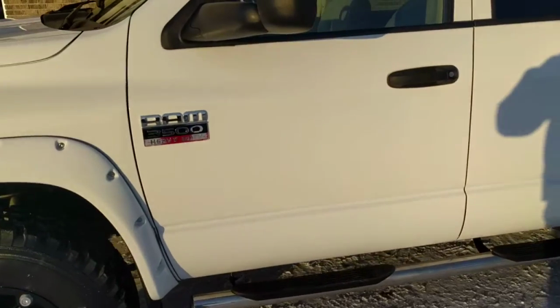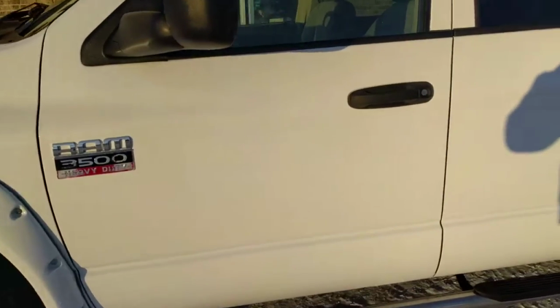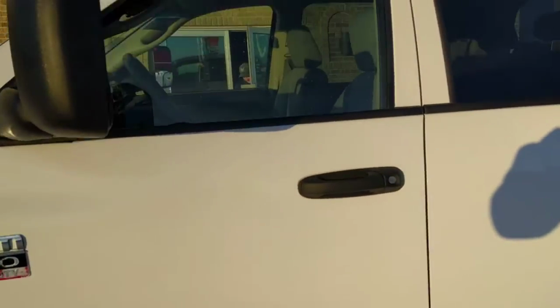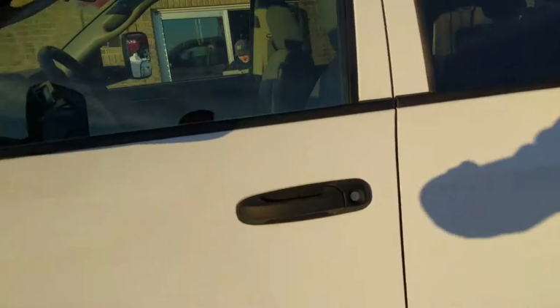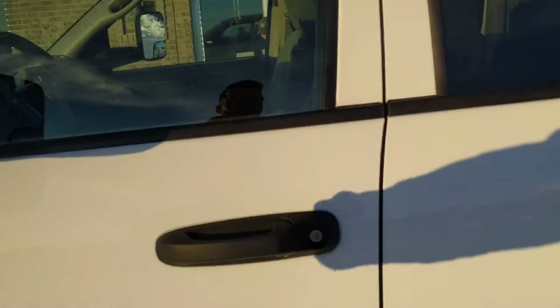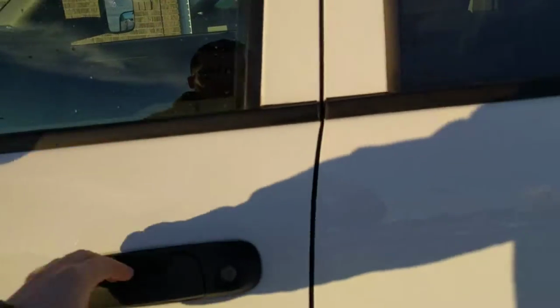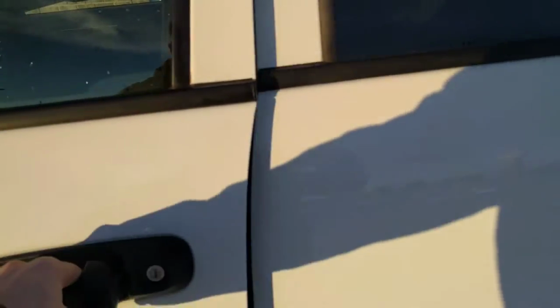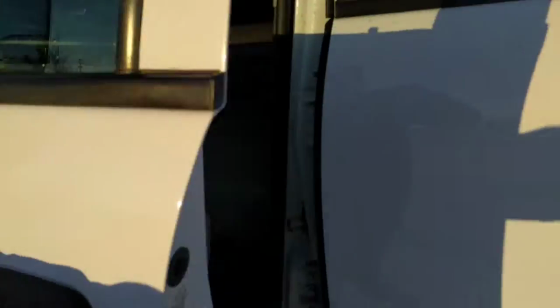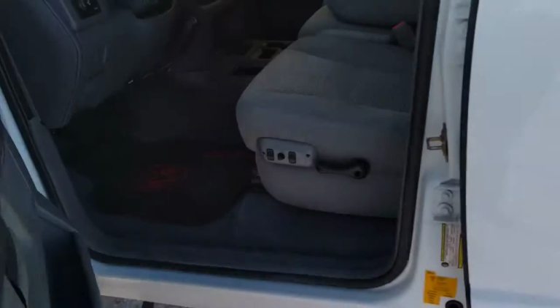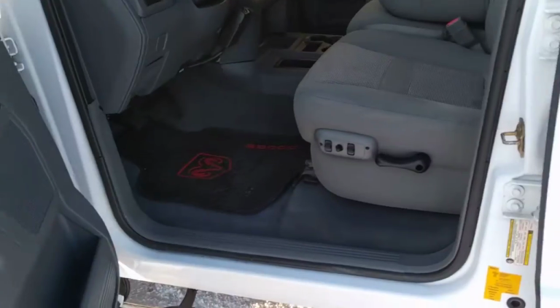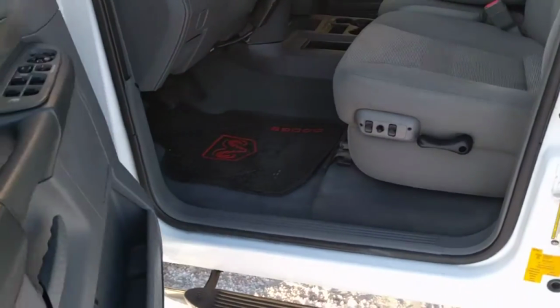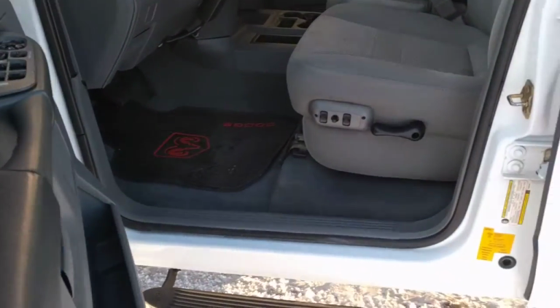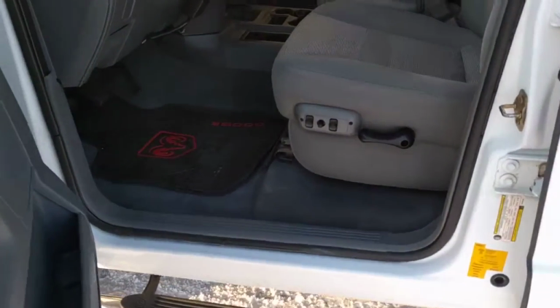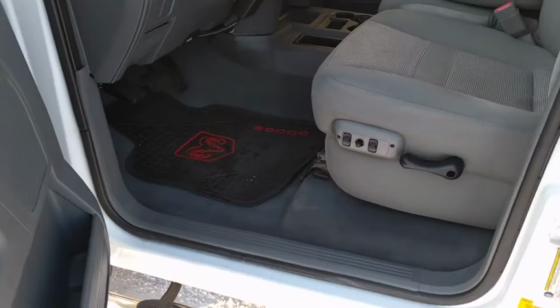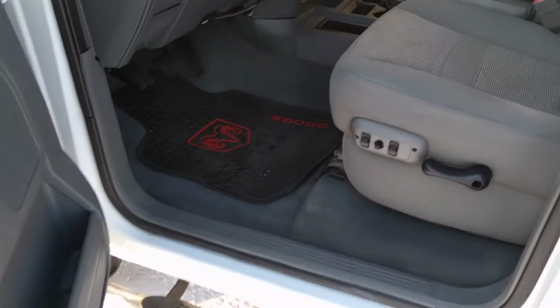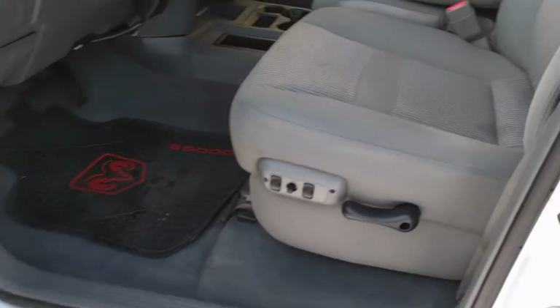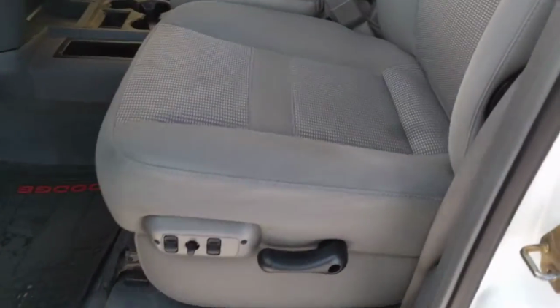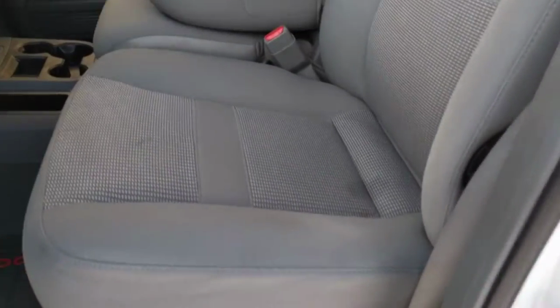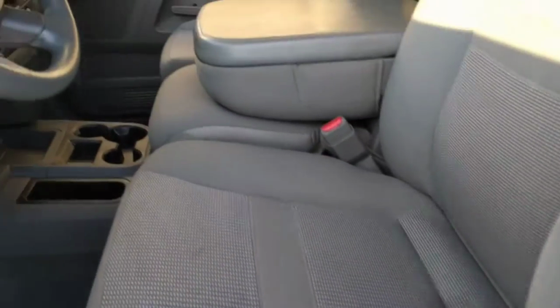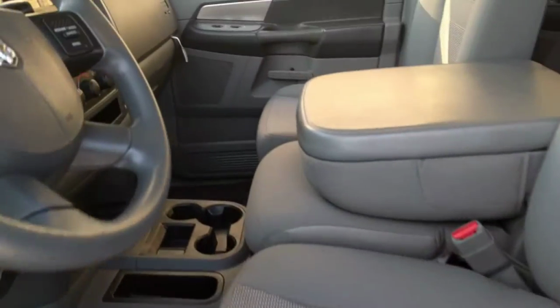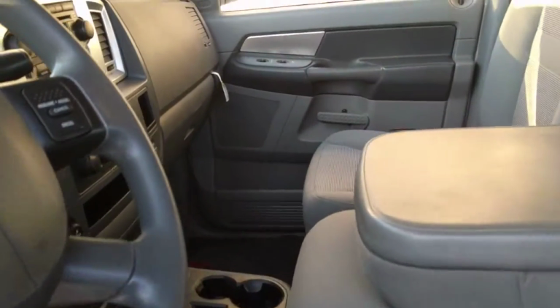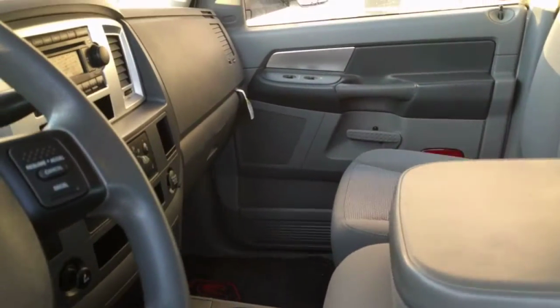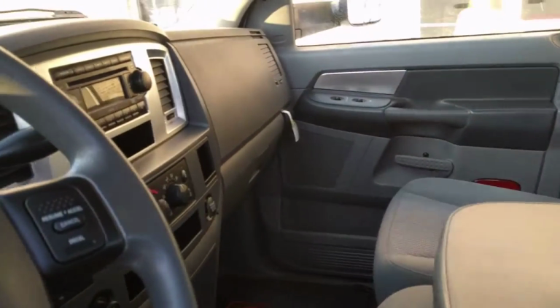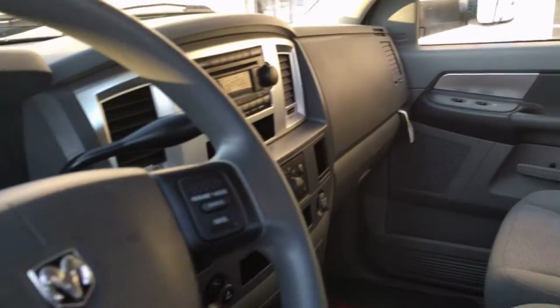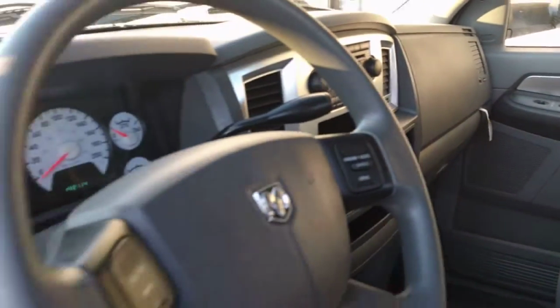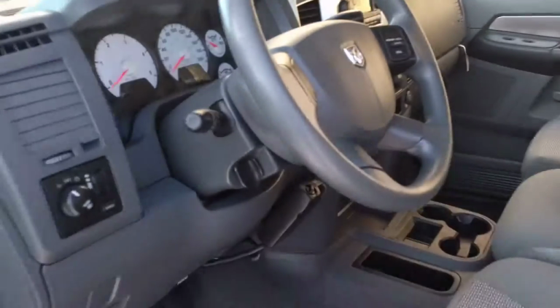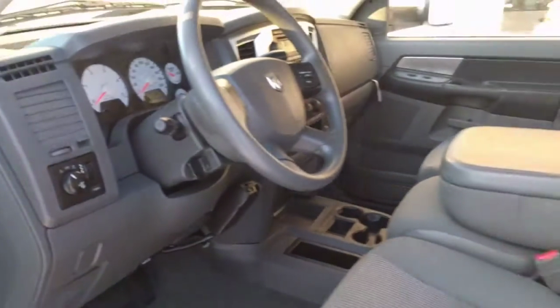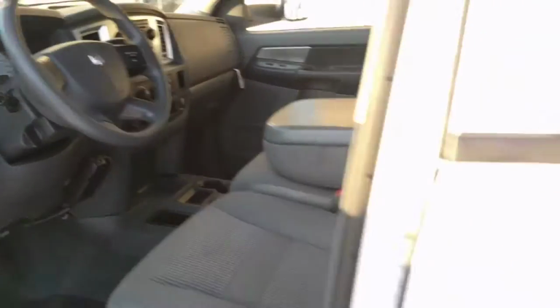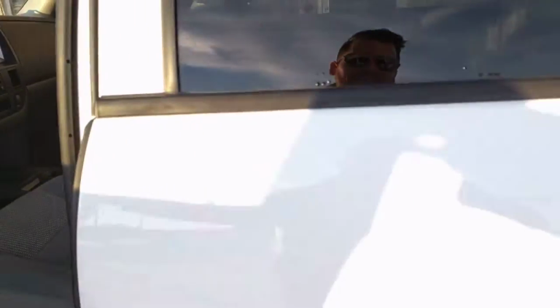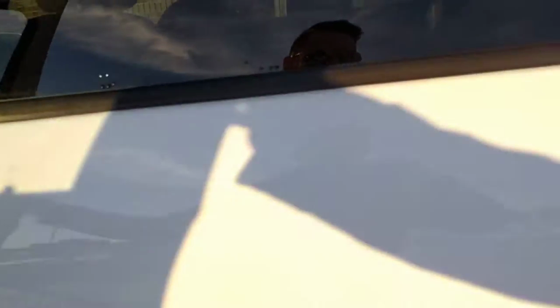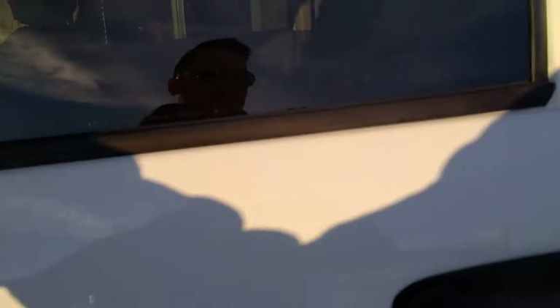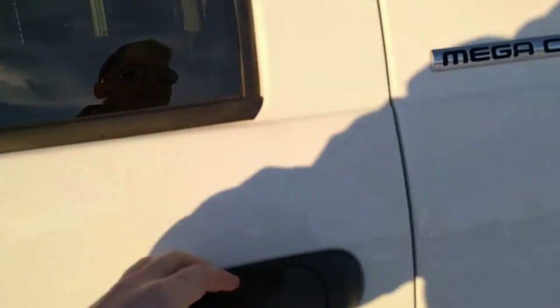Coming on the inside, you will see how good of a job these guys do in reconditioning these vehicles. This one was particularly clean — you will notice a great interior in wonderful condition. Now this truck does have about 190k on it.